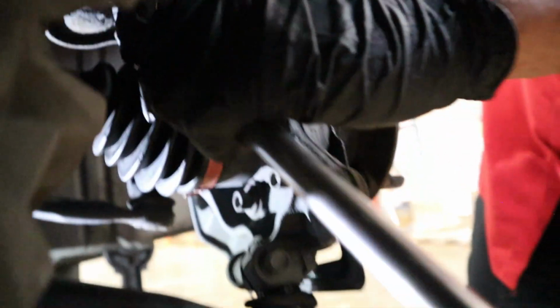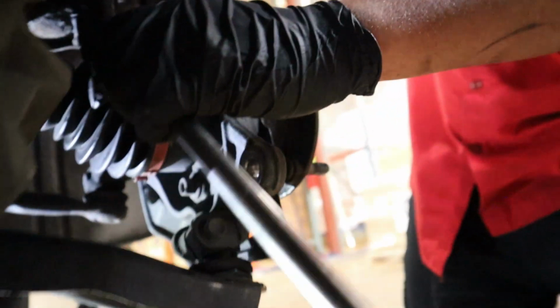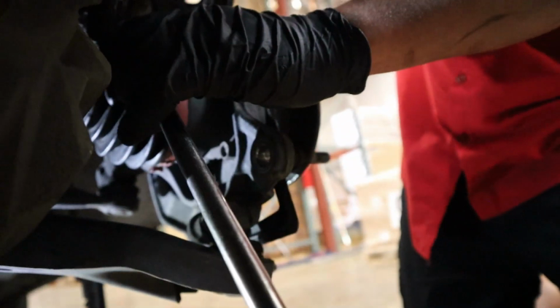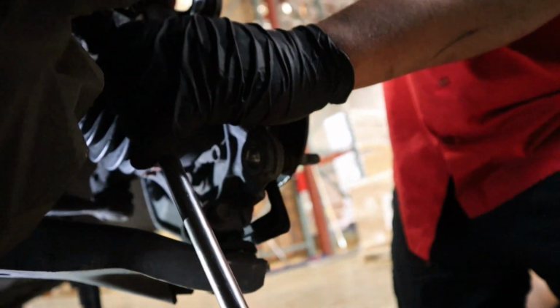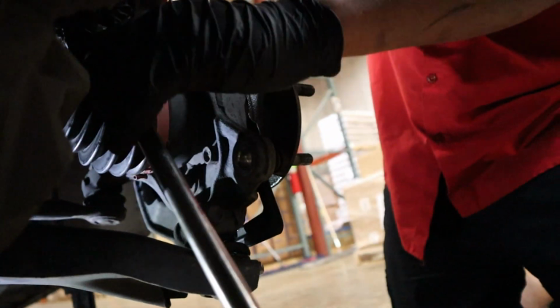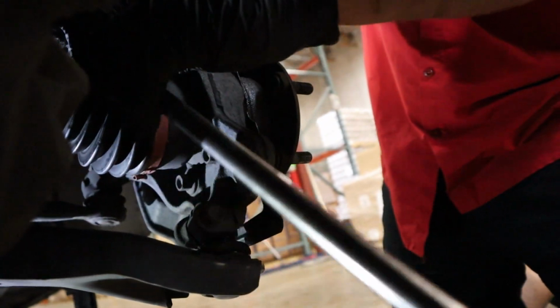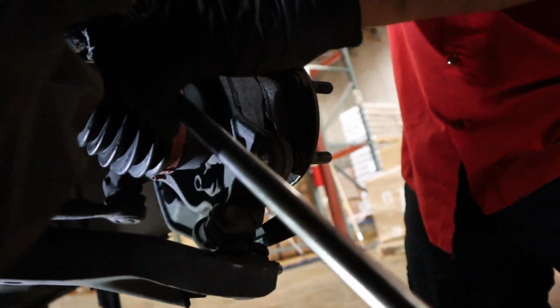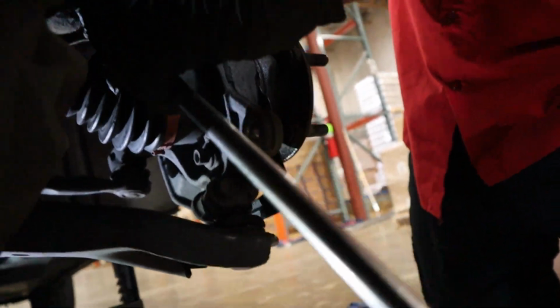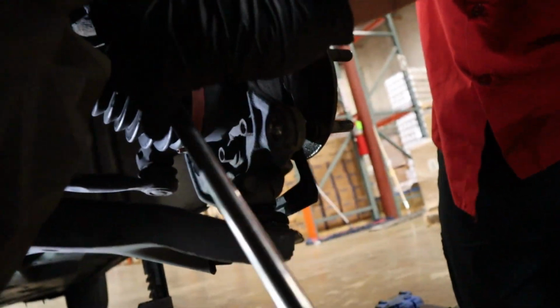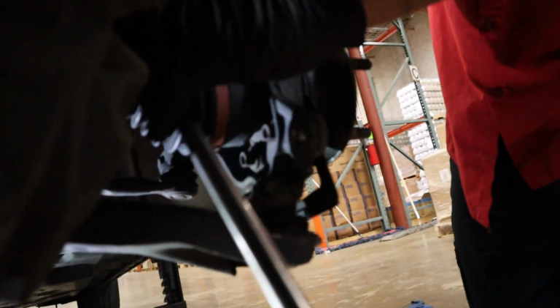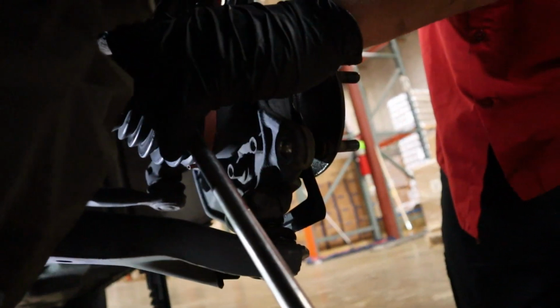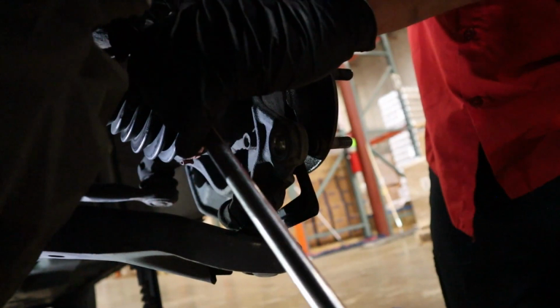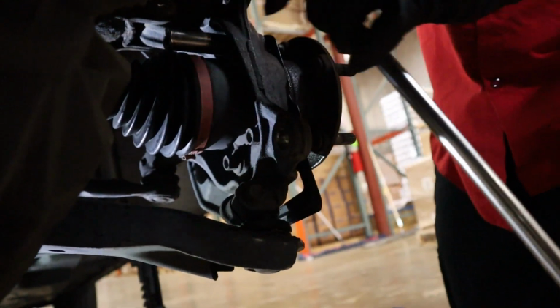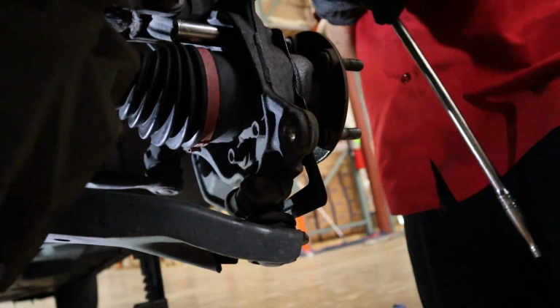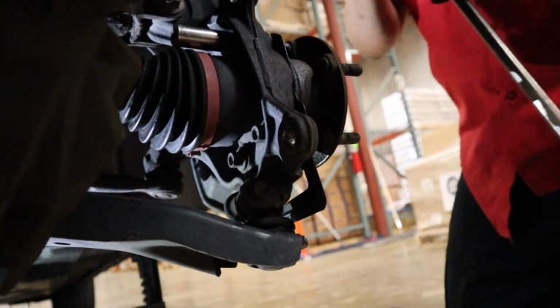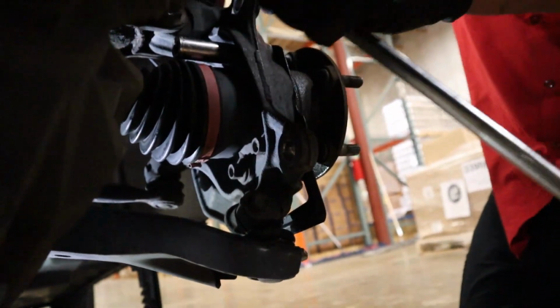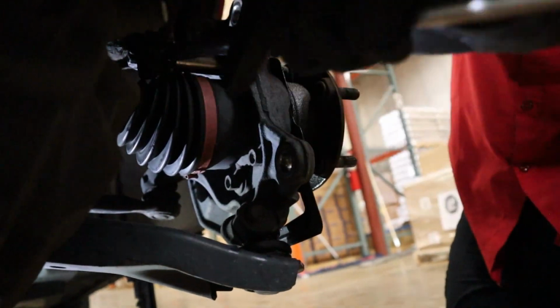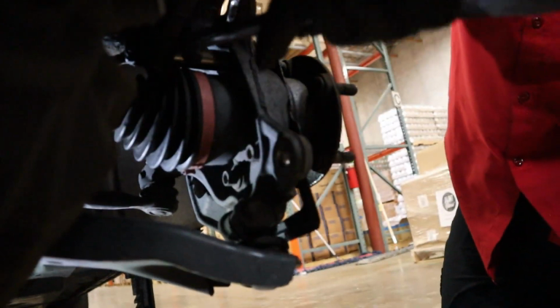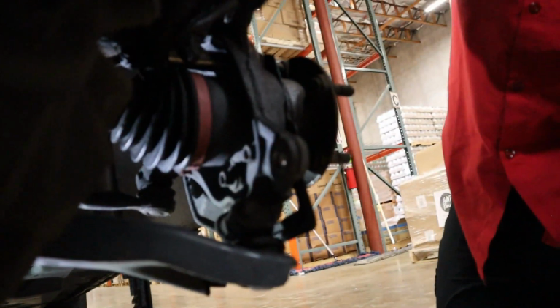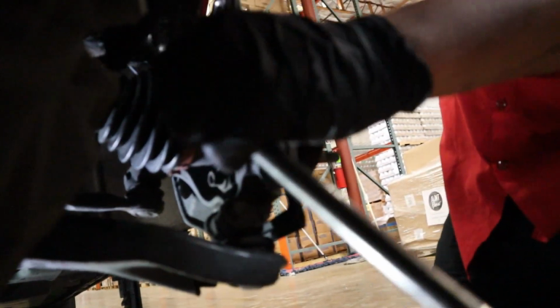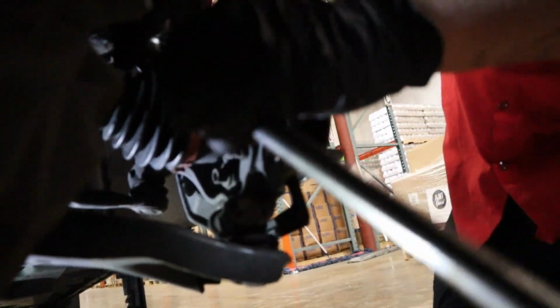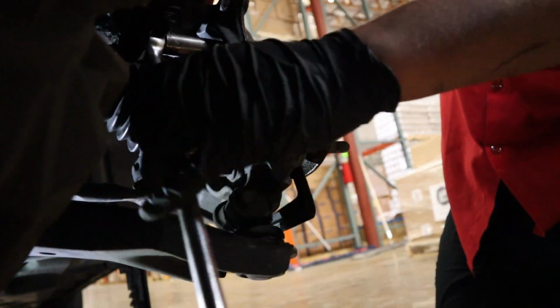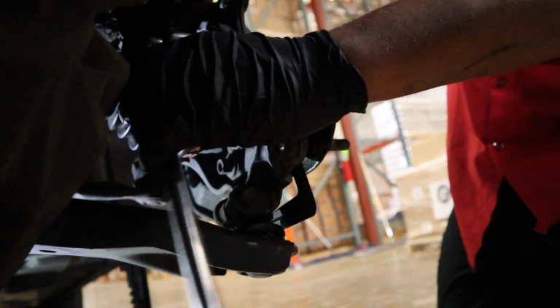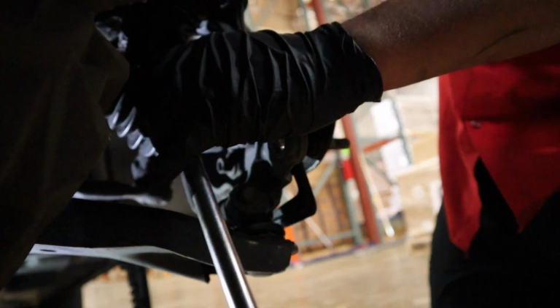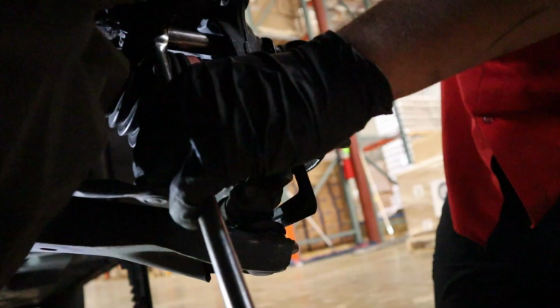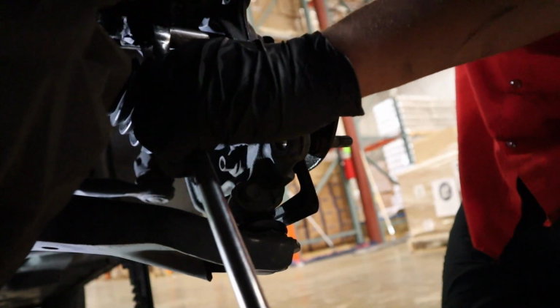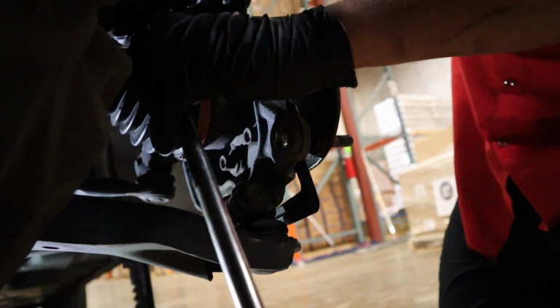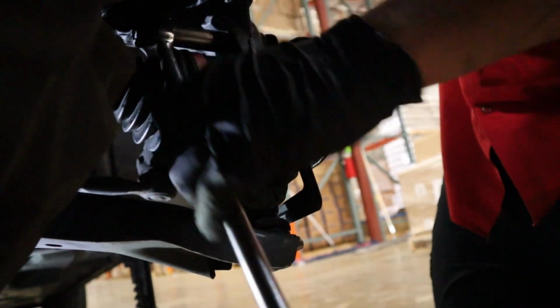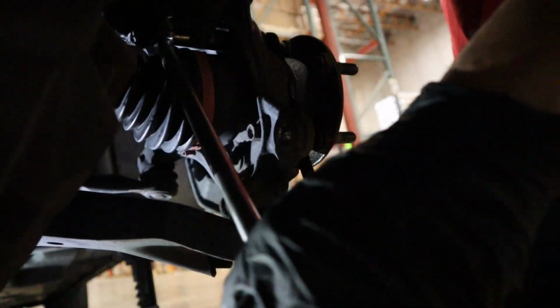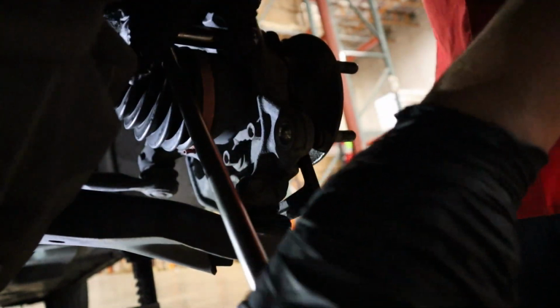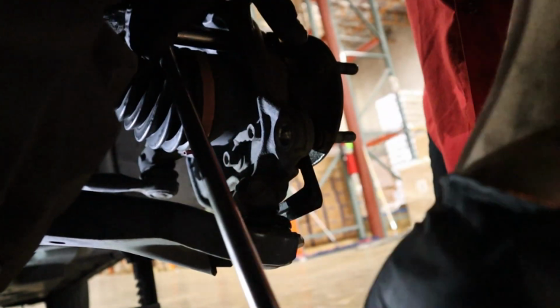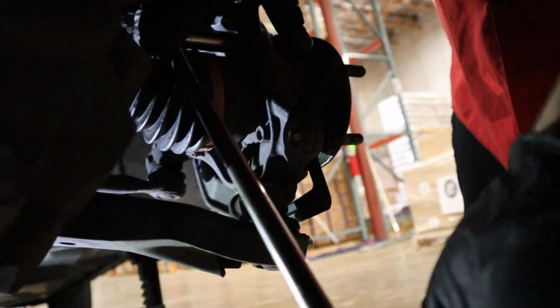I actually use either a long durable ratchet or a breaker bar to loosen these up. There's most likely Loctite on them, so they're going to be a little tough to get out.